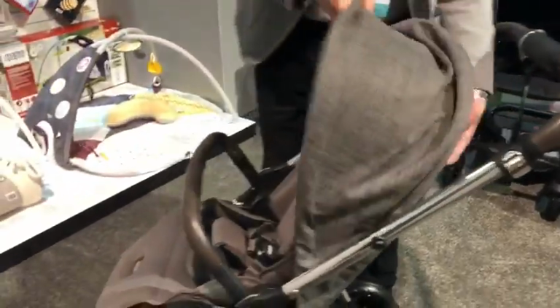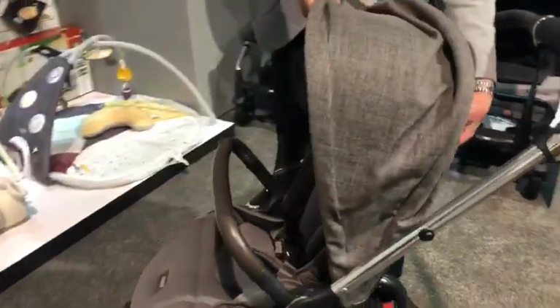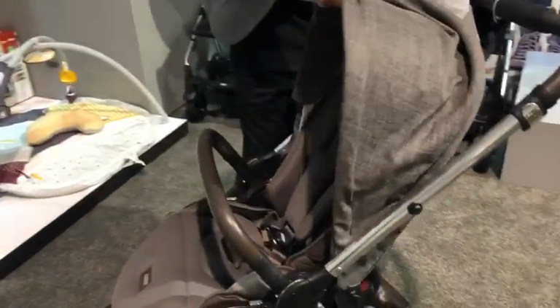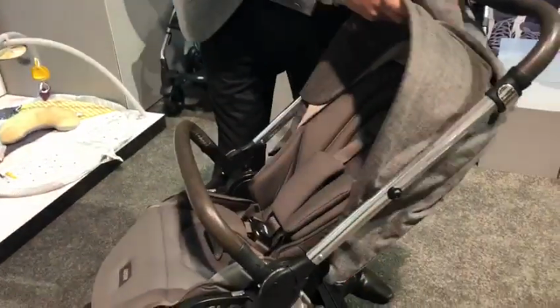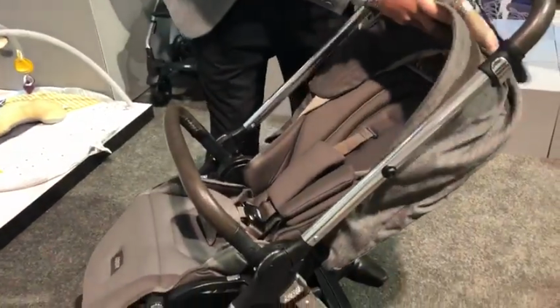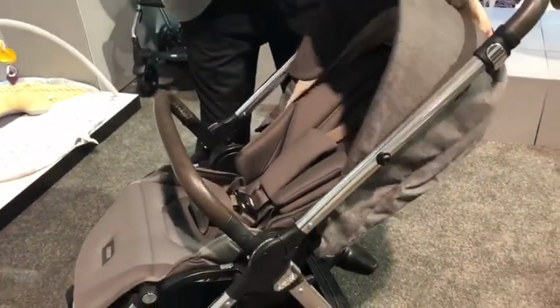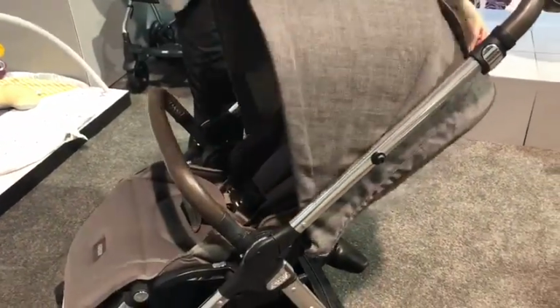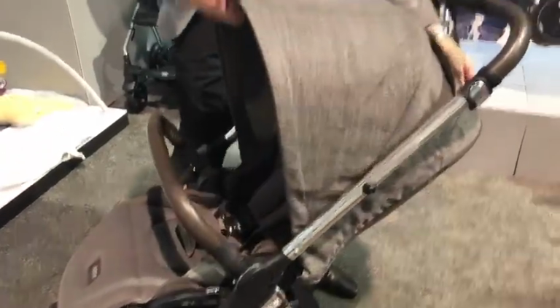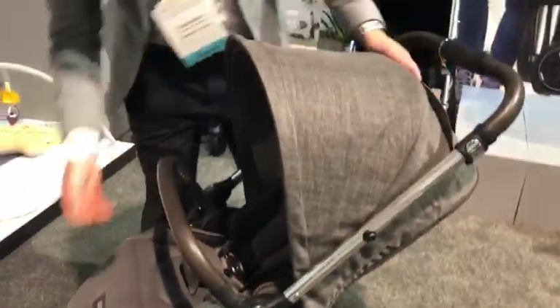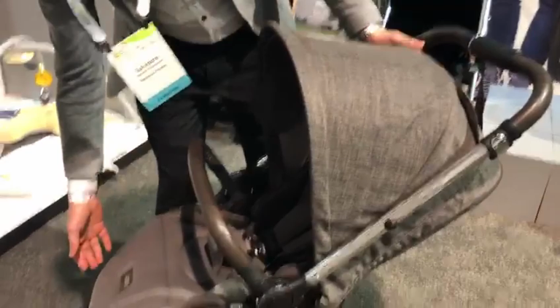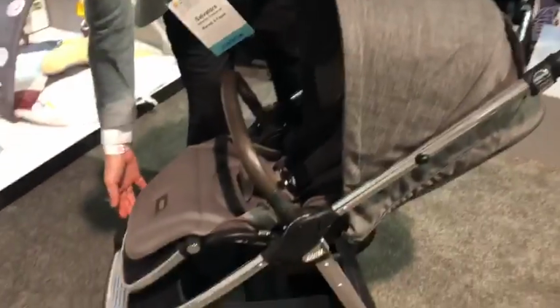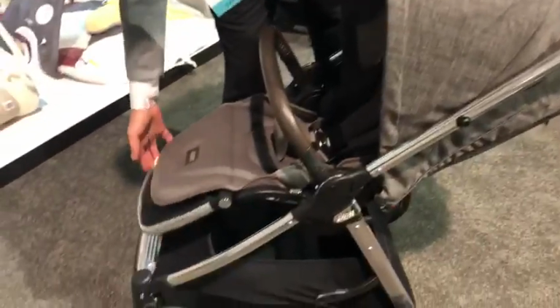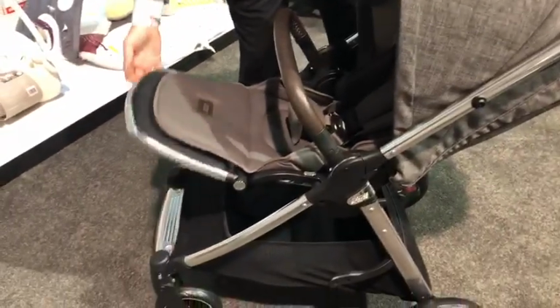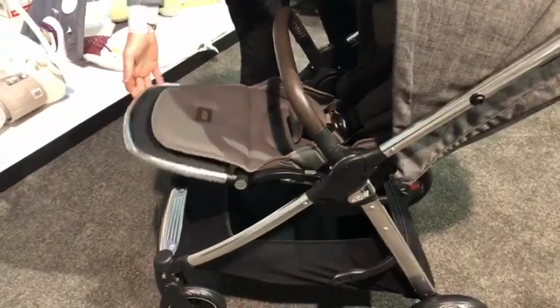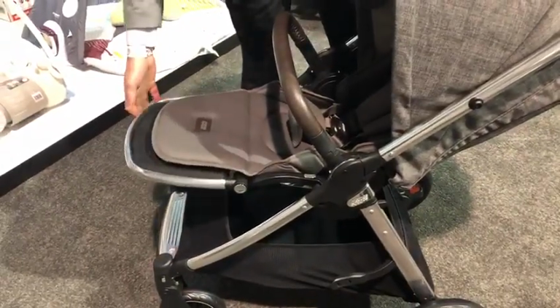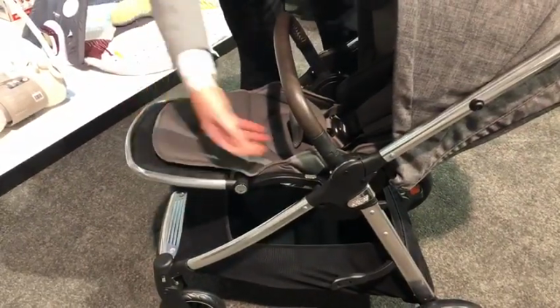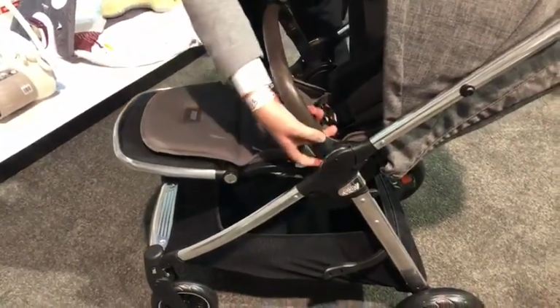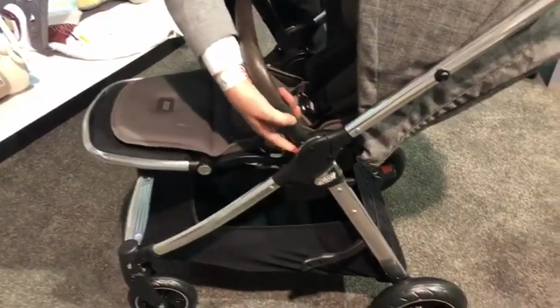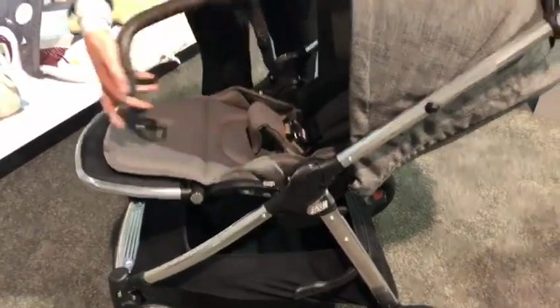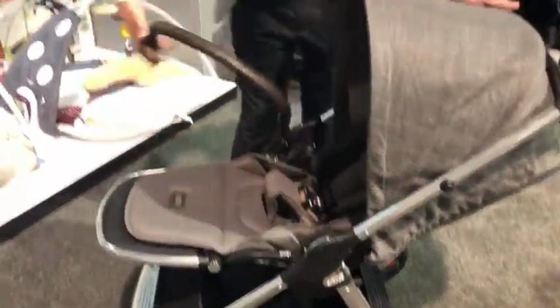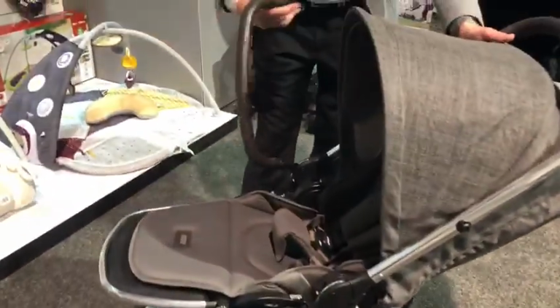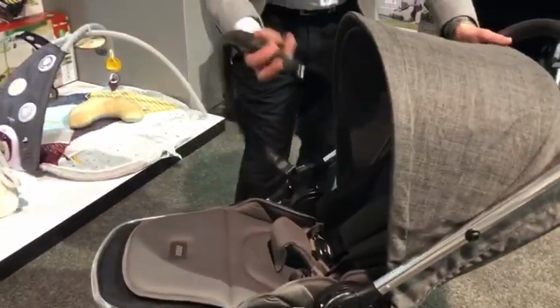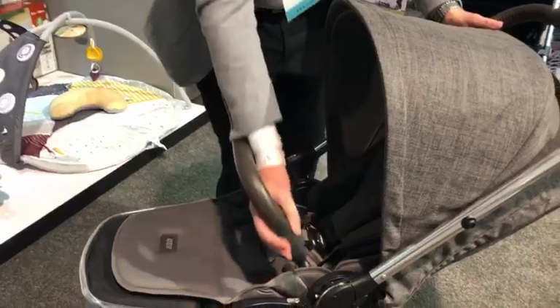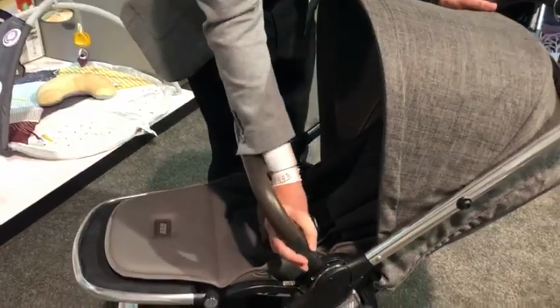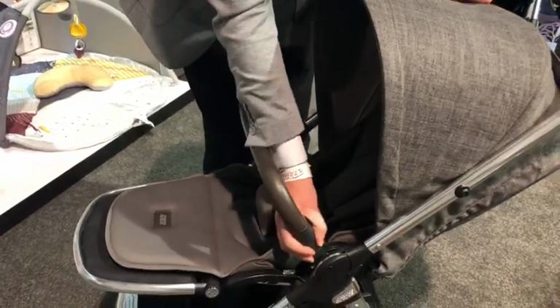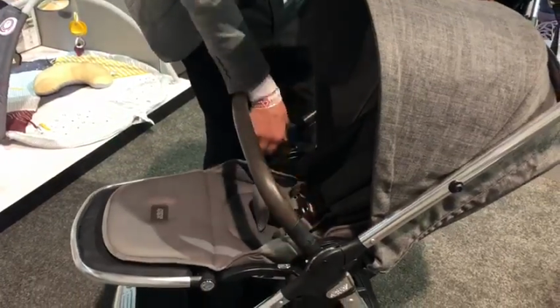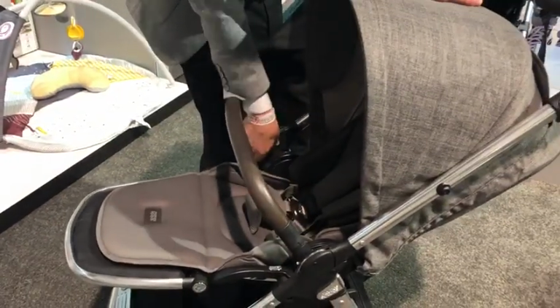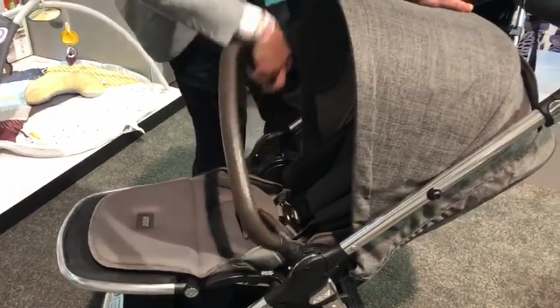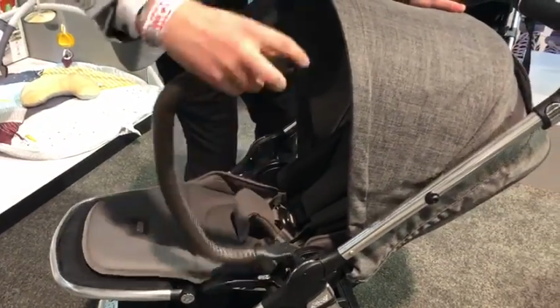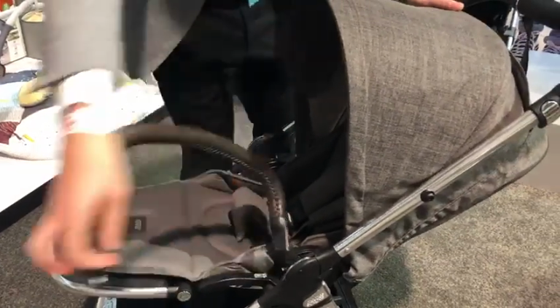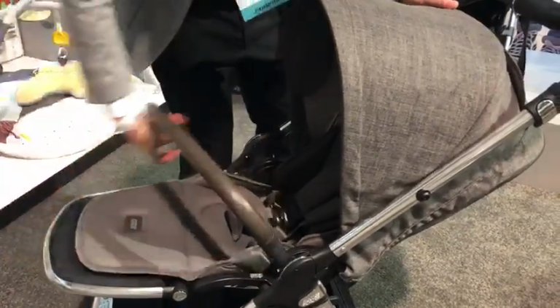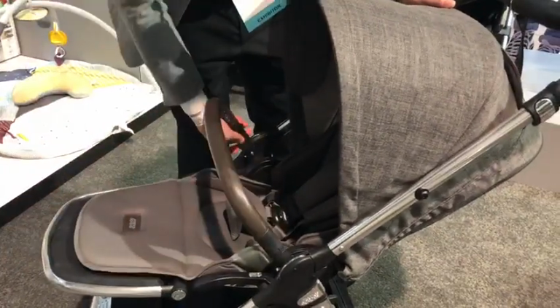You have a recline on the back to drop the seat unit down. The extra large hood with the adjustable footrest as well. And then what we also have is a 360 spin on the bumper bar on both sides.